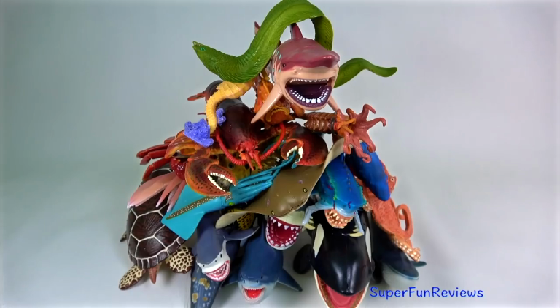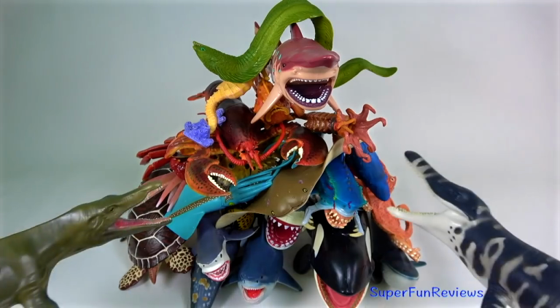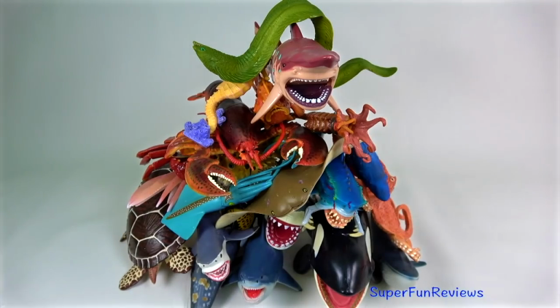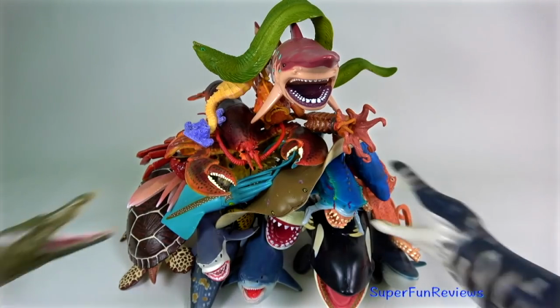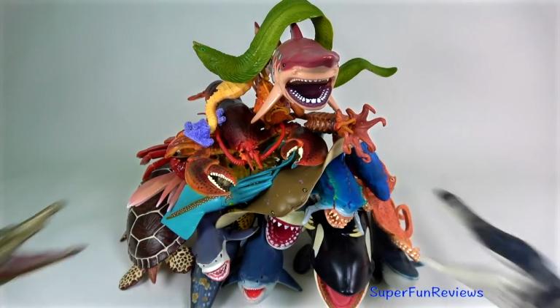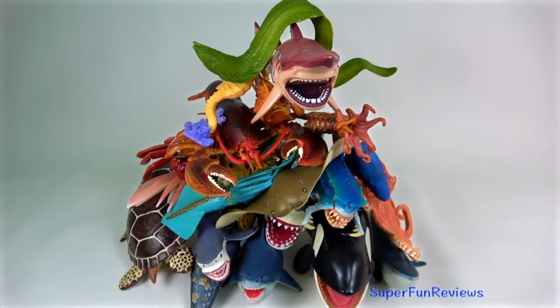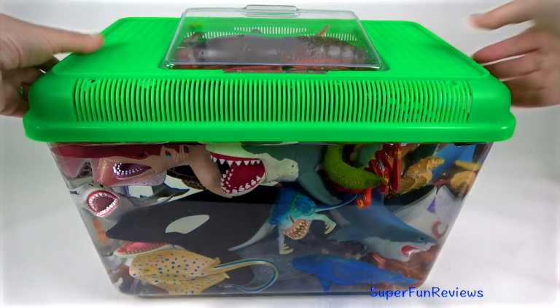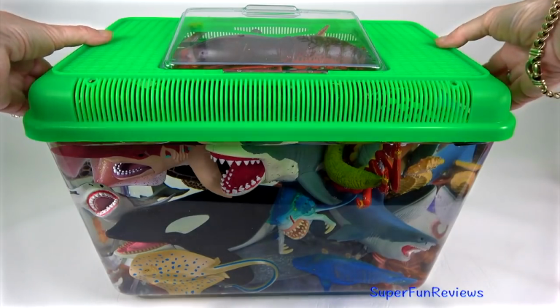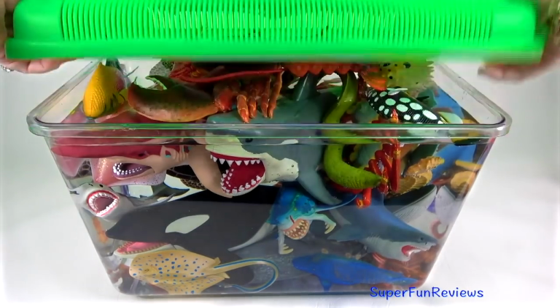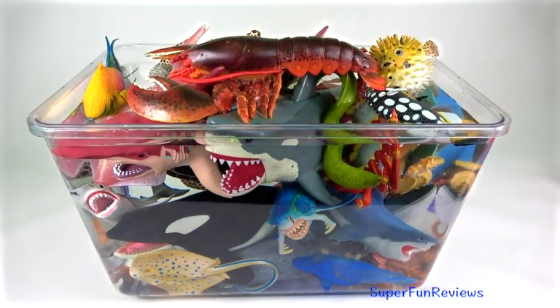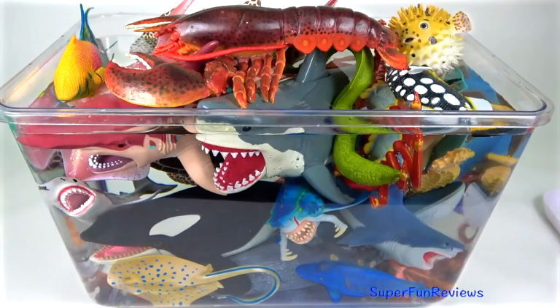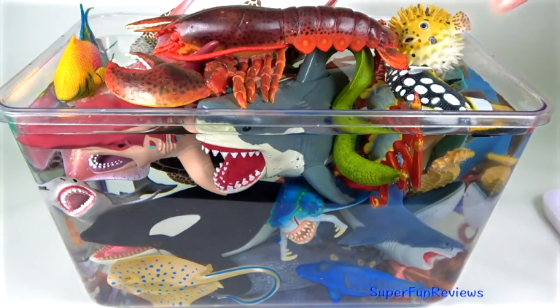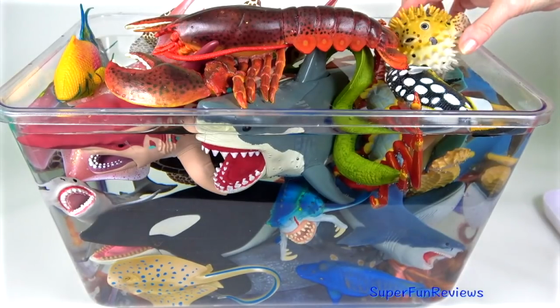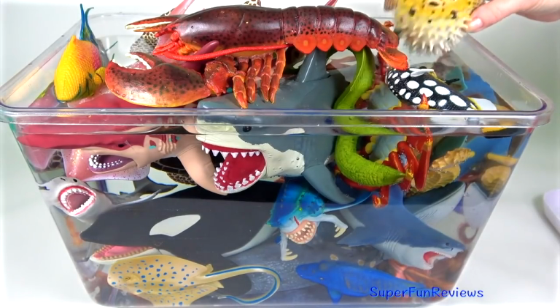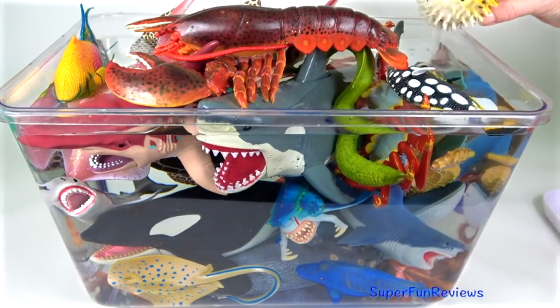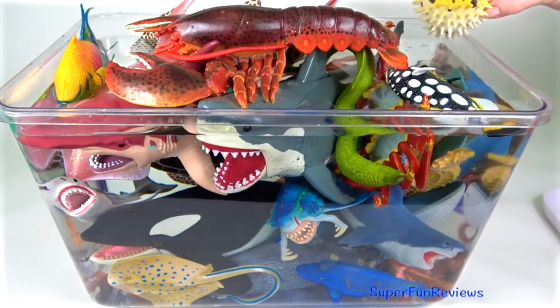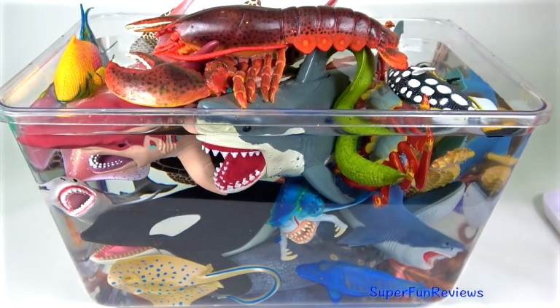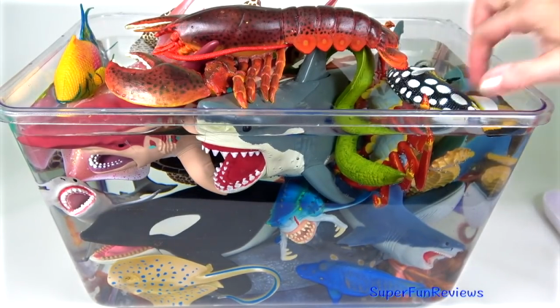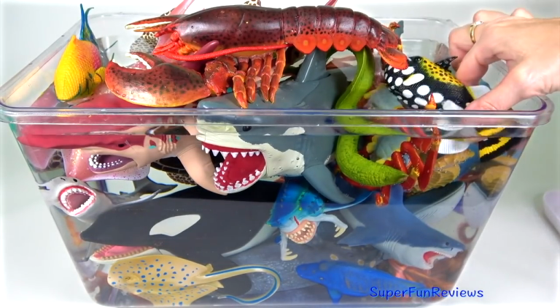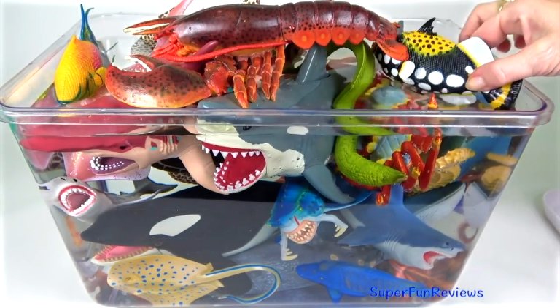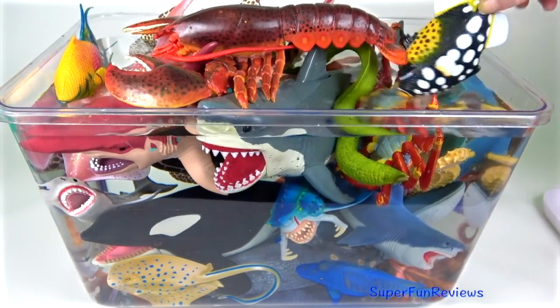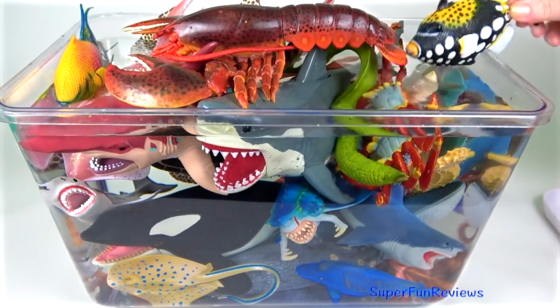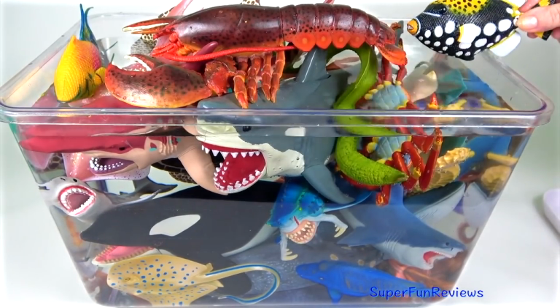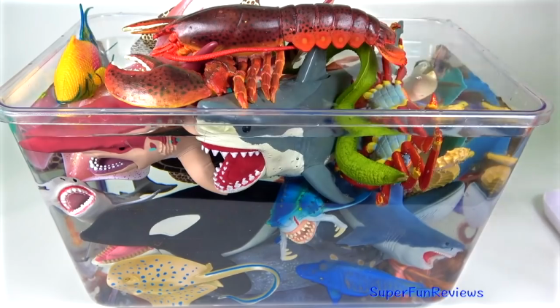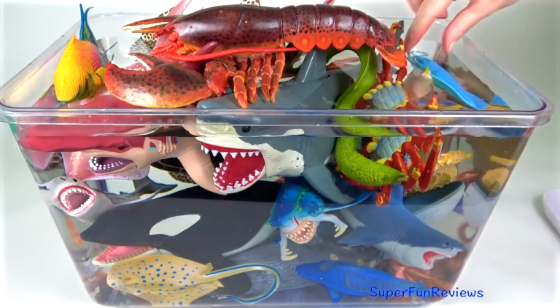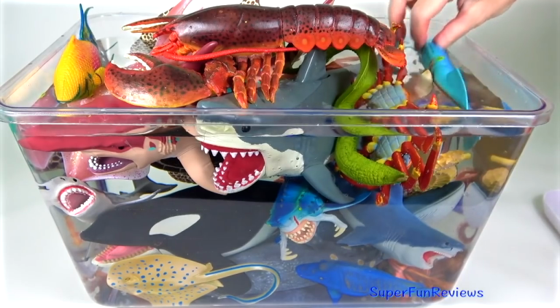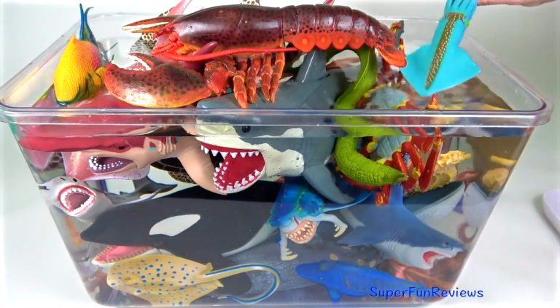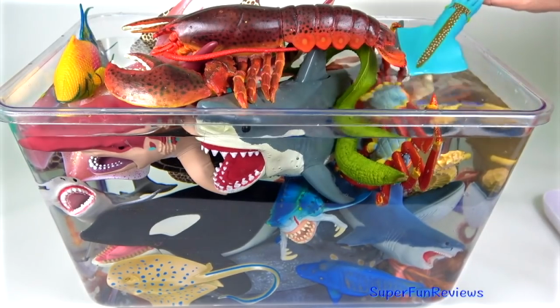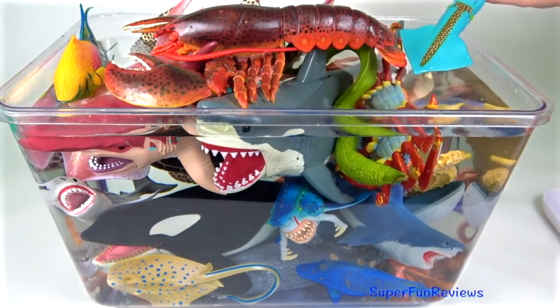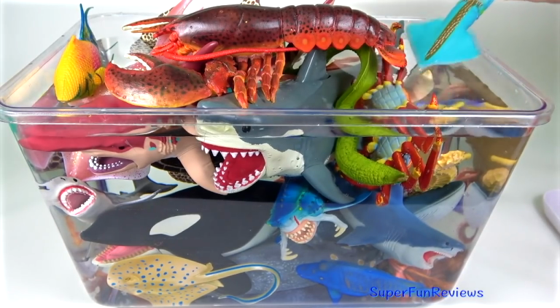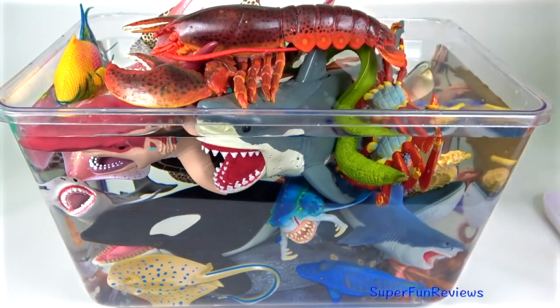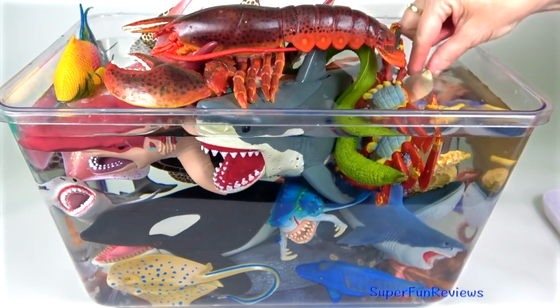Hi, it's Kerri. Lots of fun at the end today. I'm showing you my sea animals in the aquarium. Can you tell me how many Megaladons are in today's video?